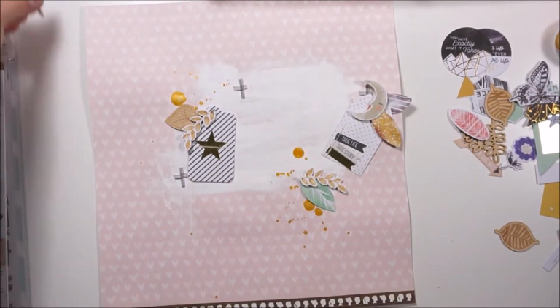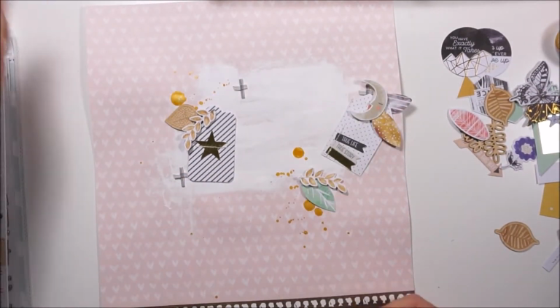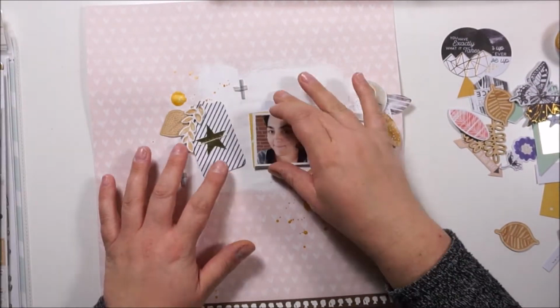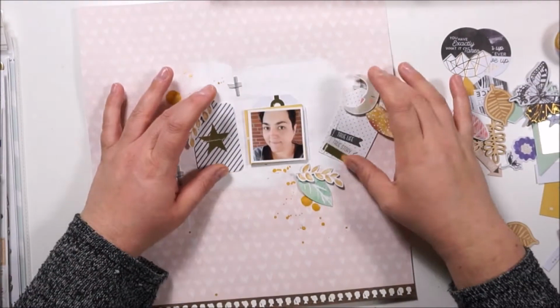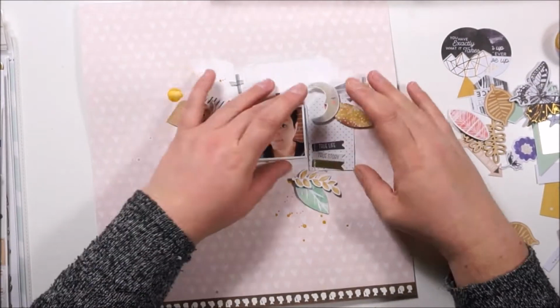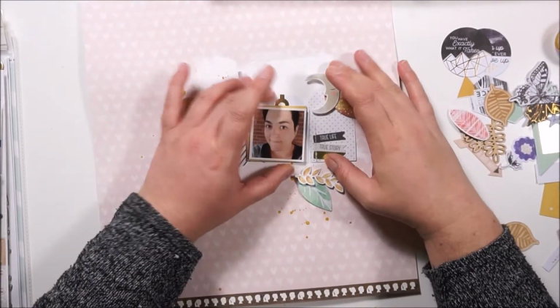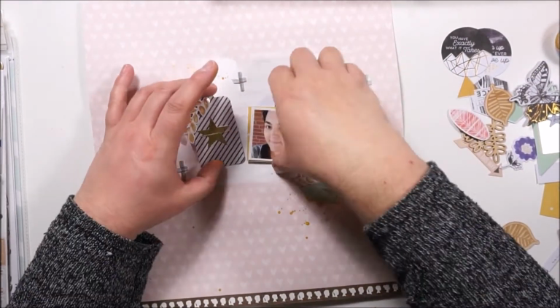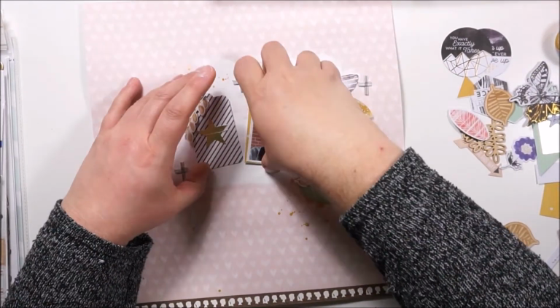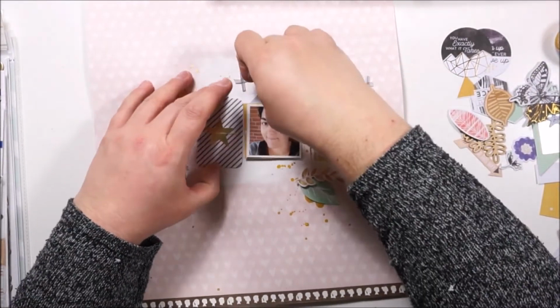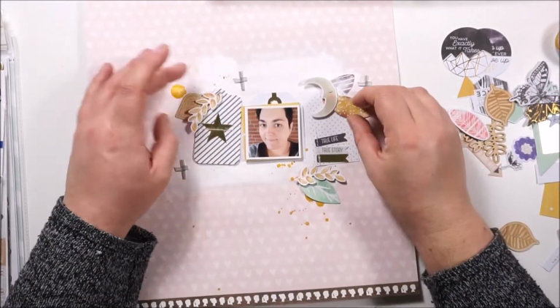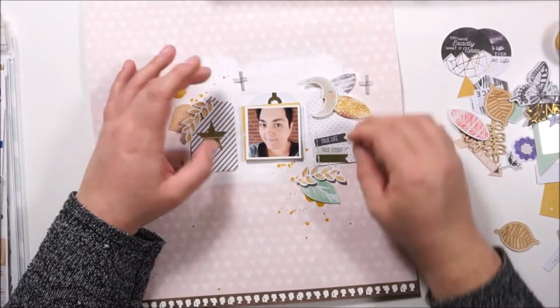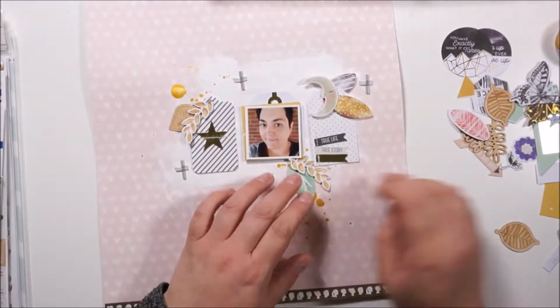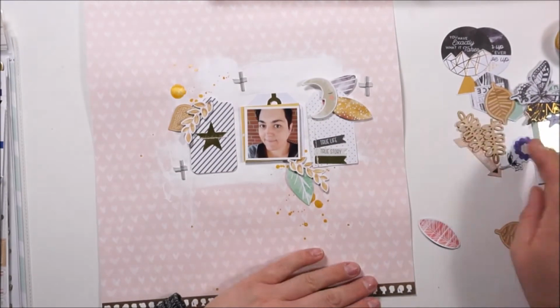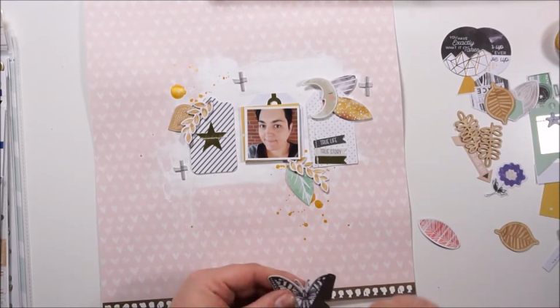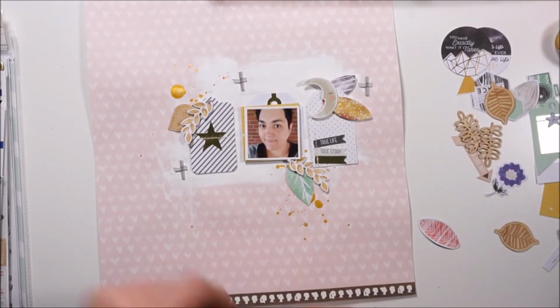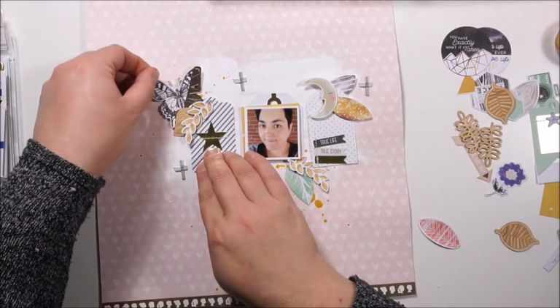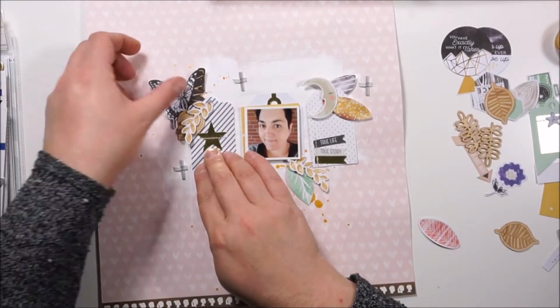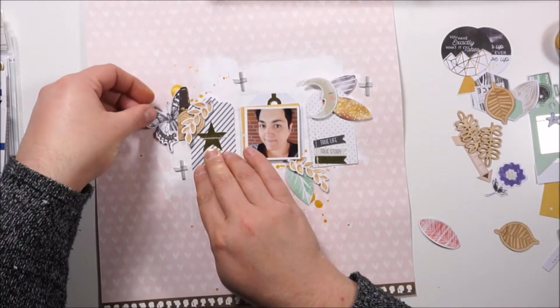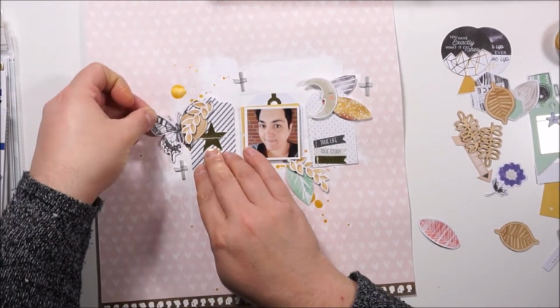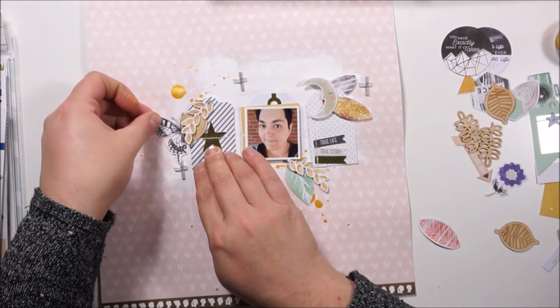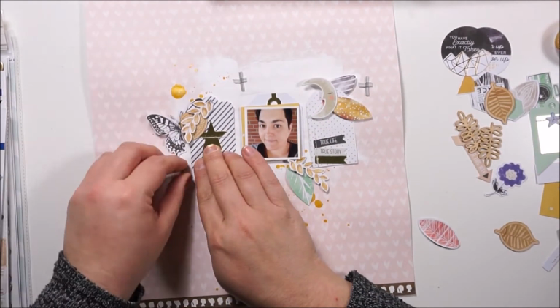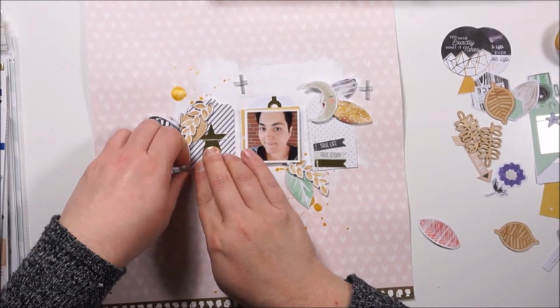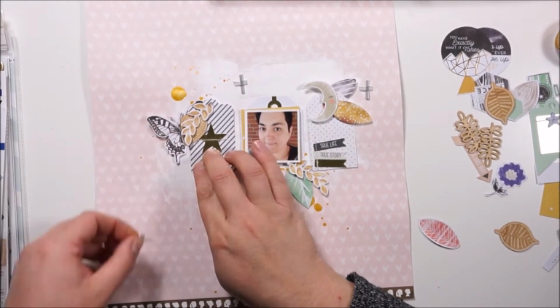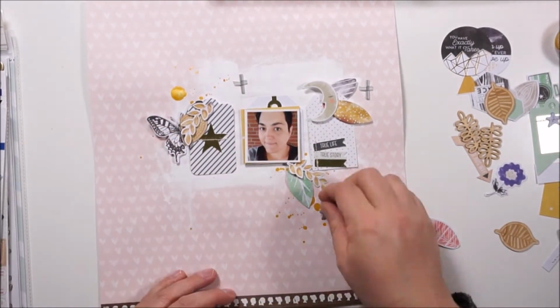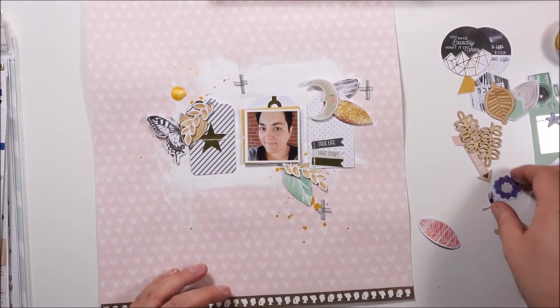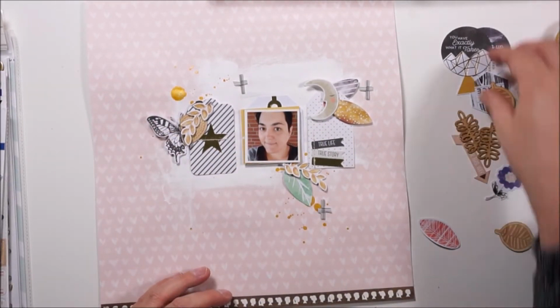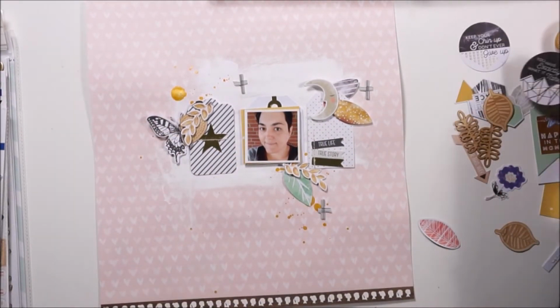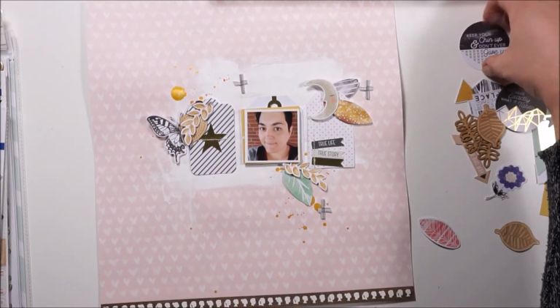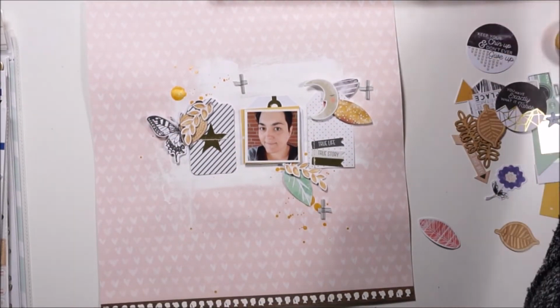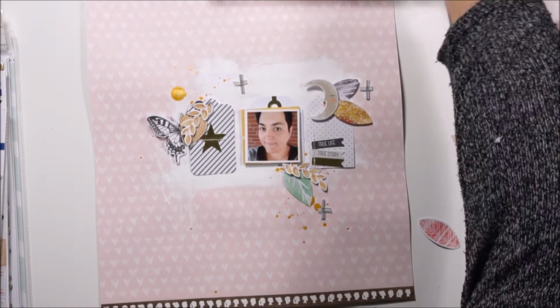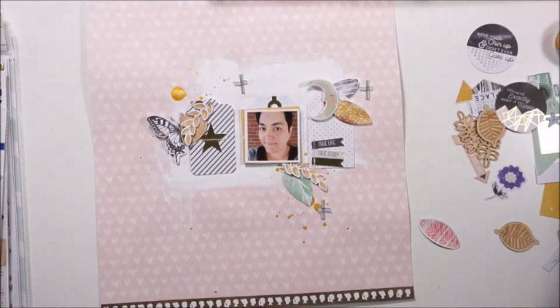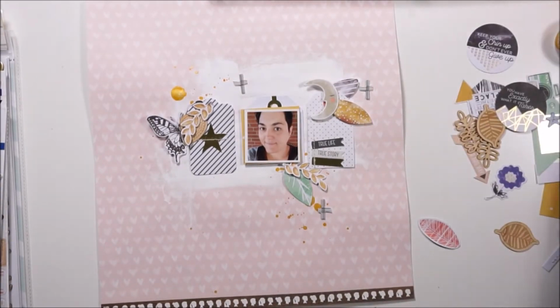That was a long way, but totally worth the time. I am very happy about that layout.